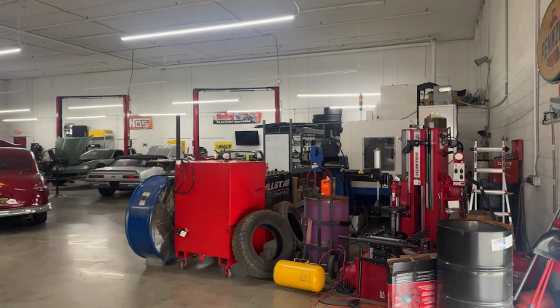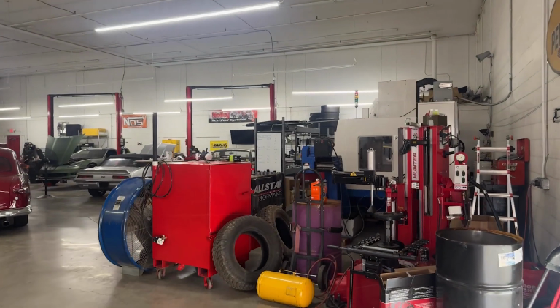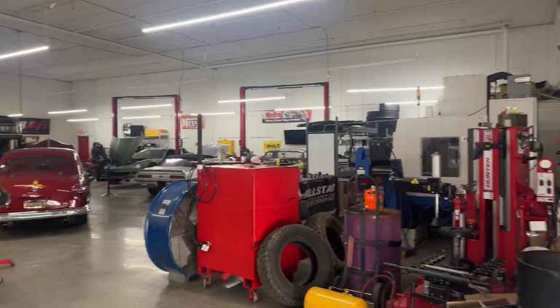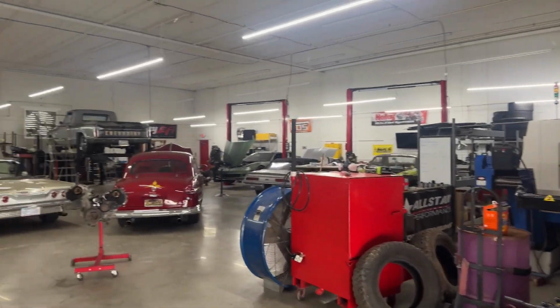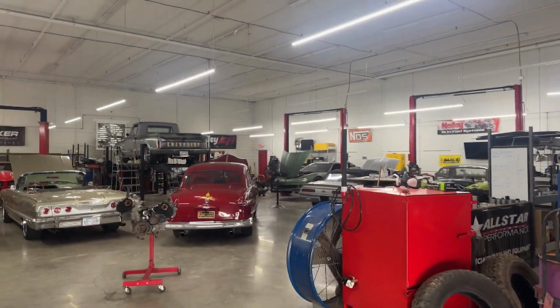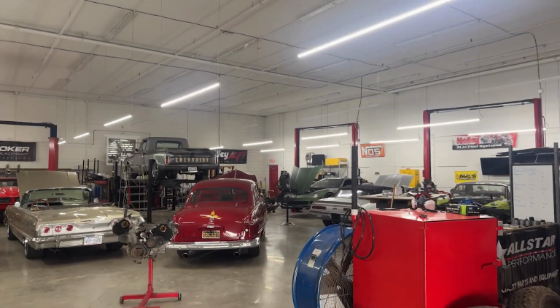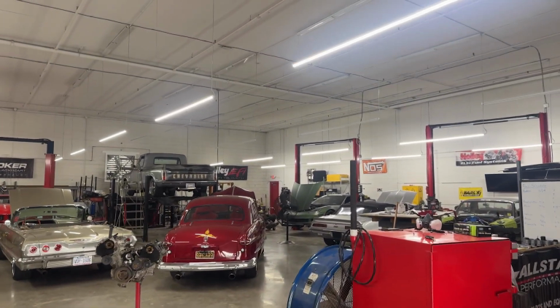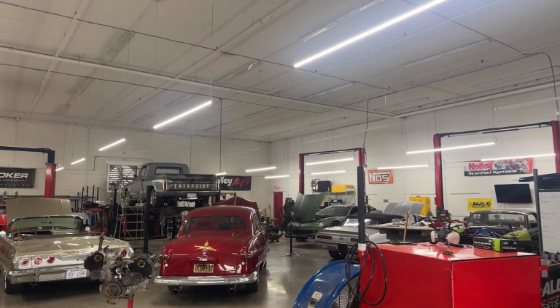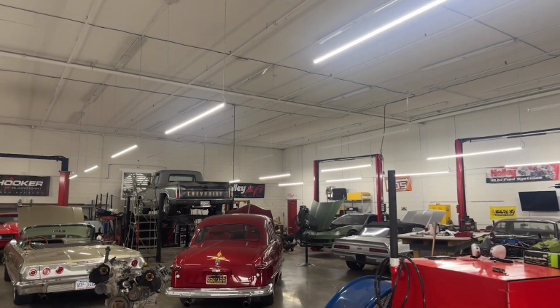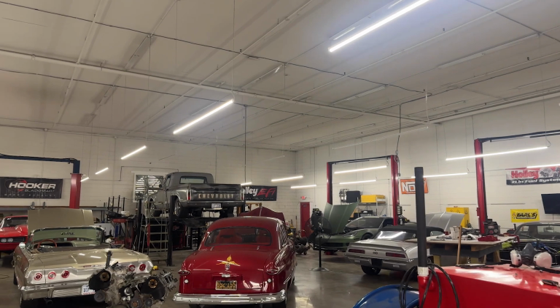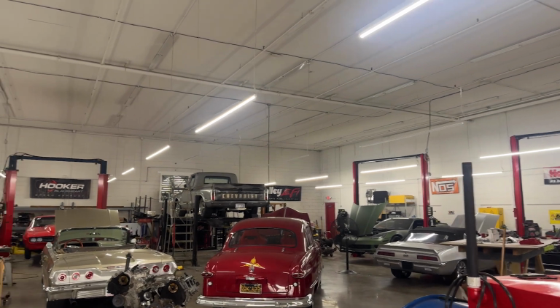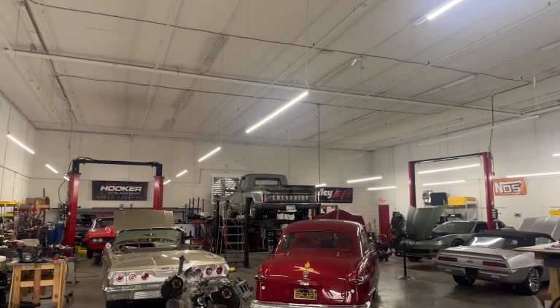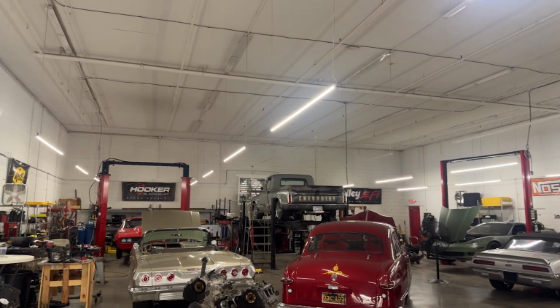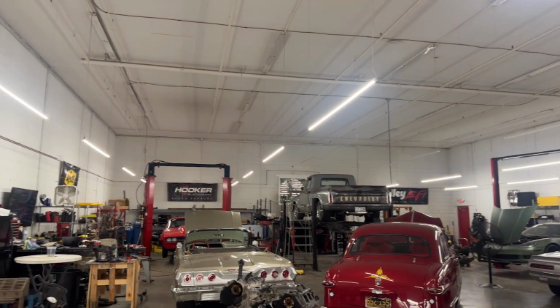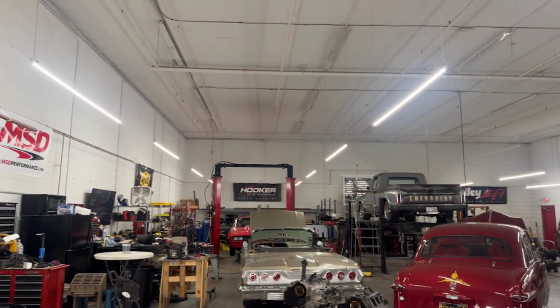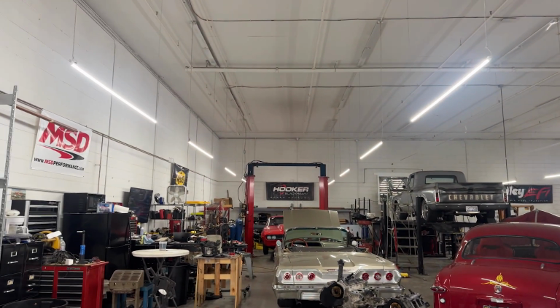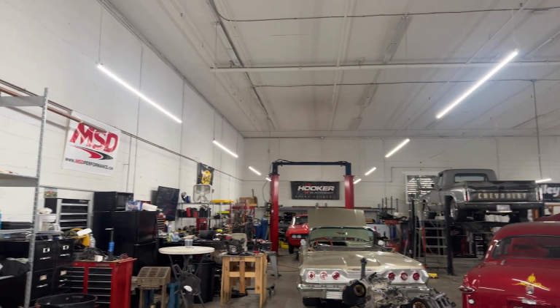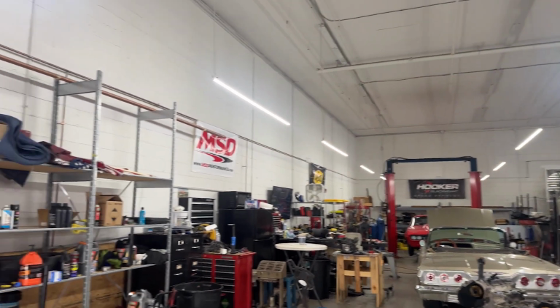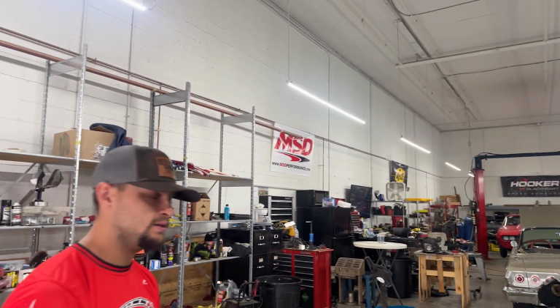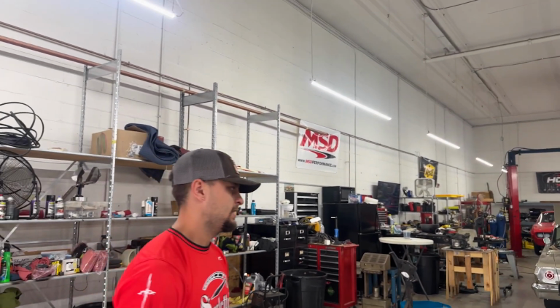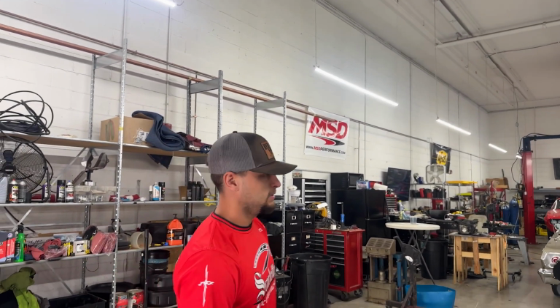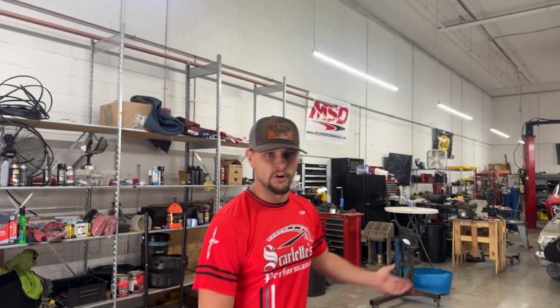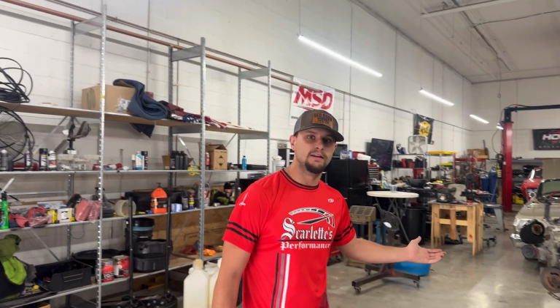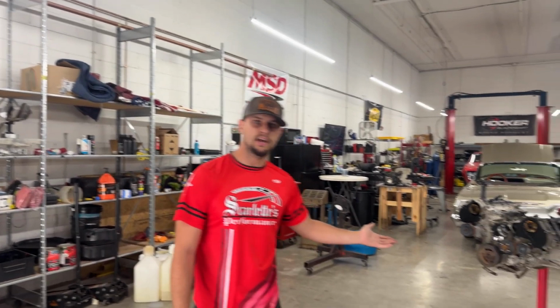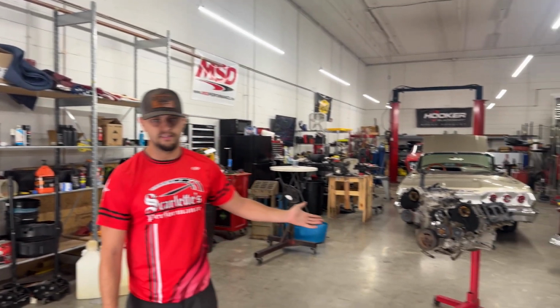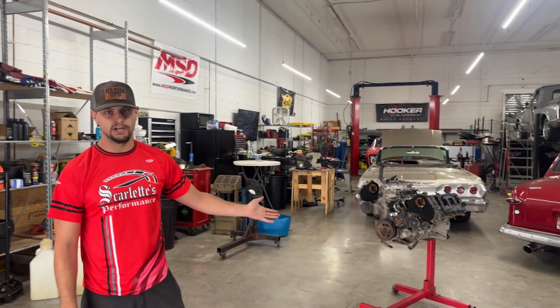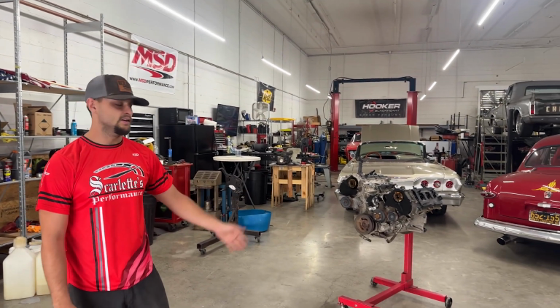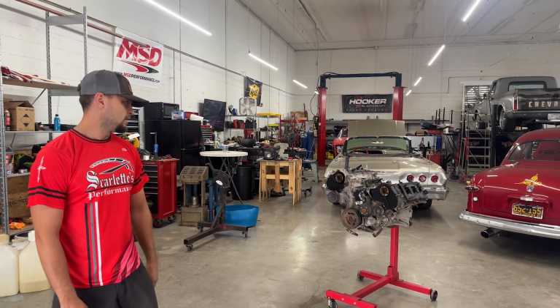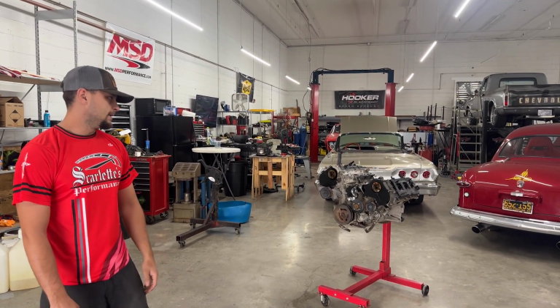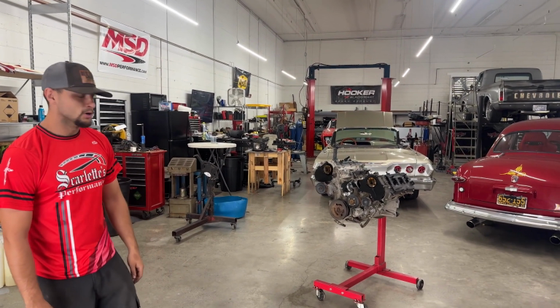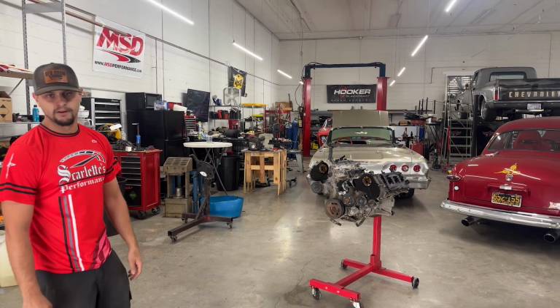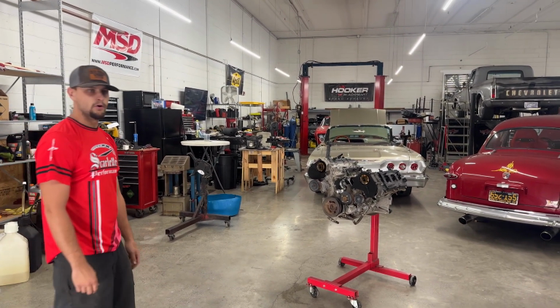Normally what we do over here is plastic vehicles, LS swaps, things of that nature. We do dabble a little bit in racing. Starting to get into this VK56 project here, prototyping a few parts.